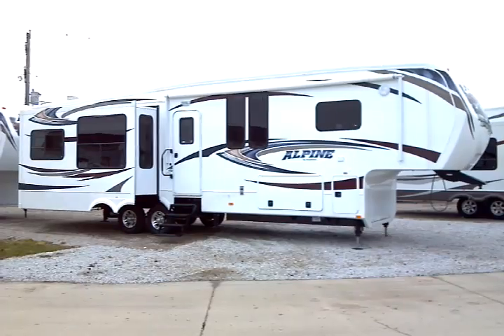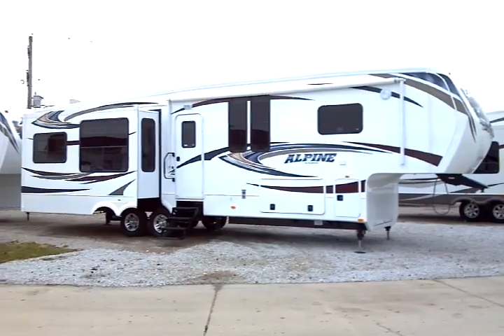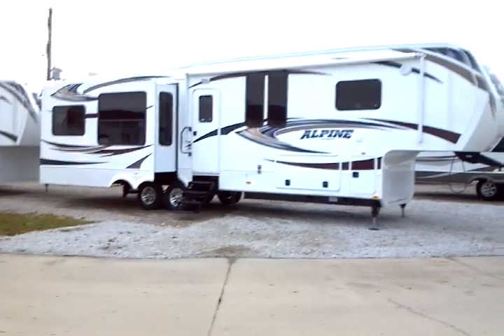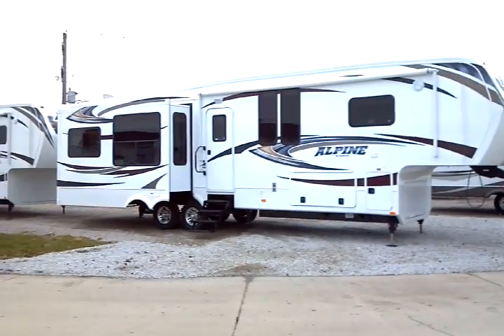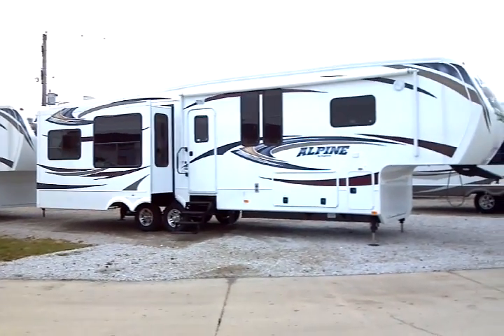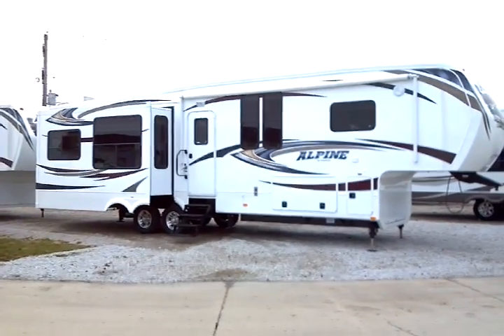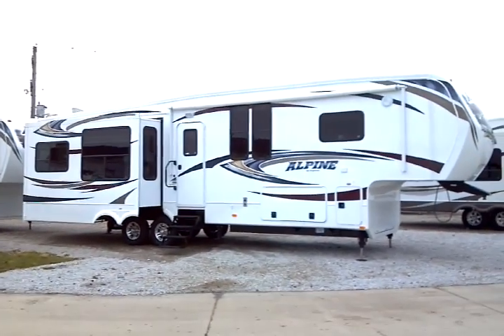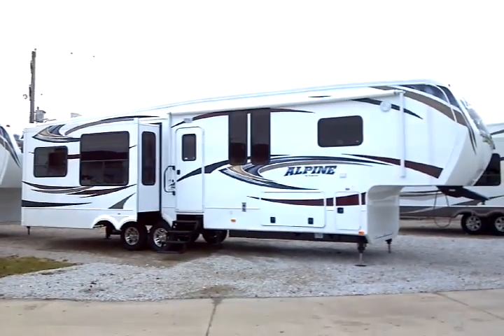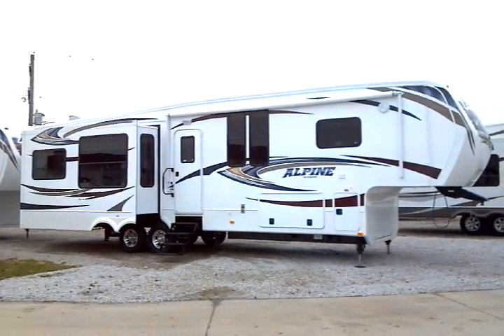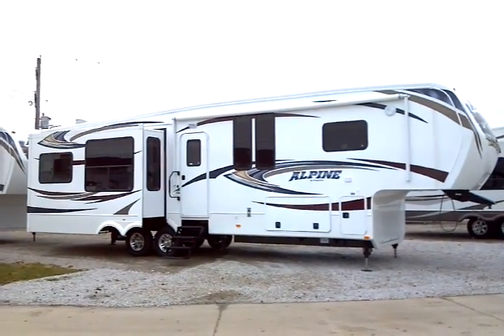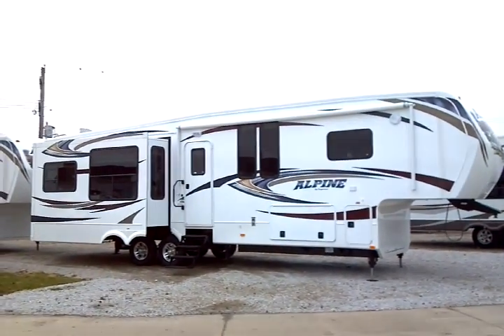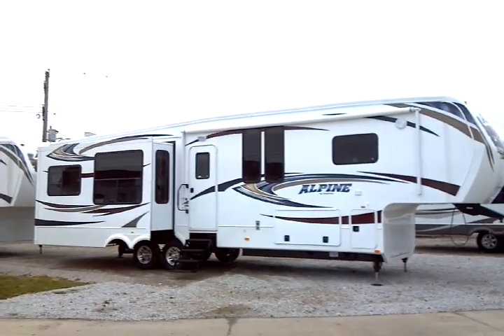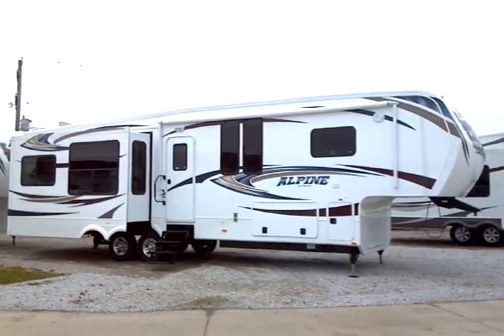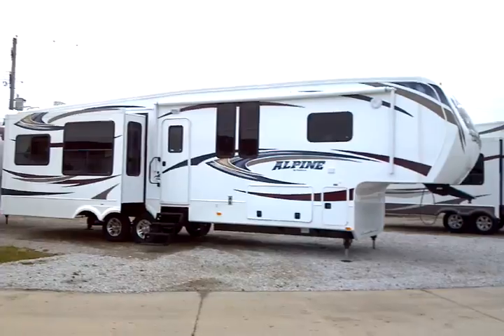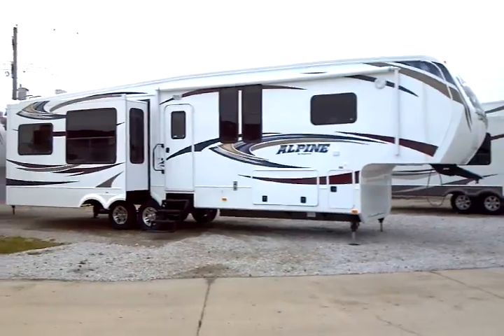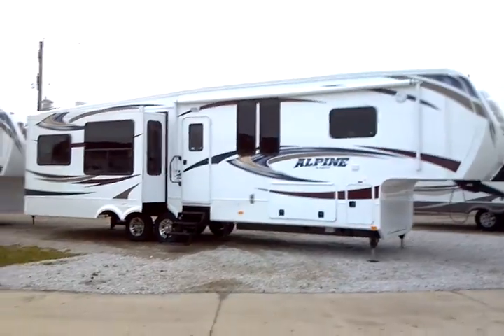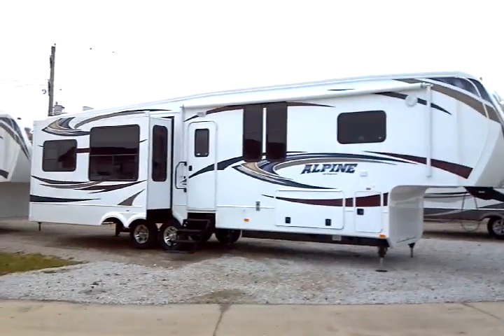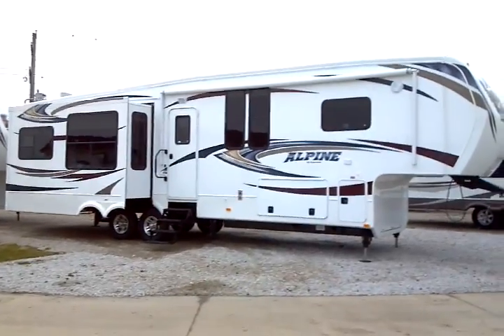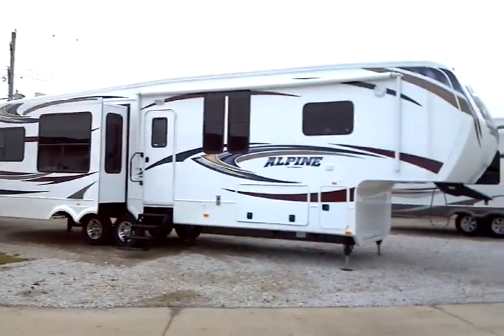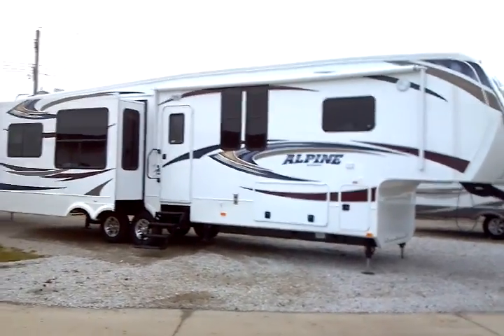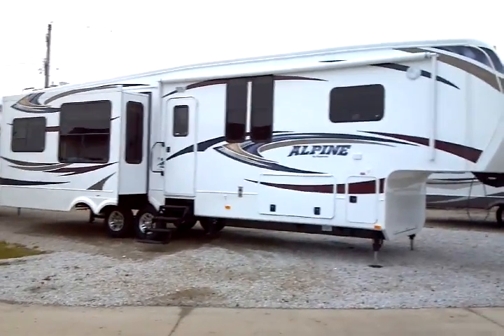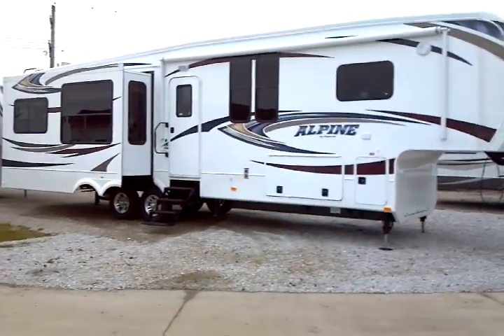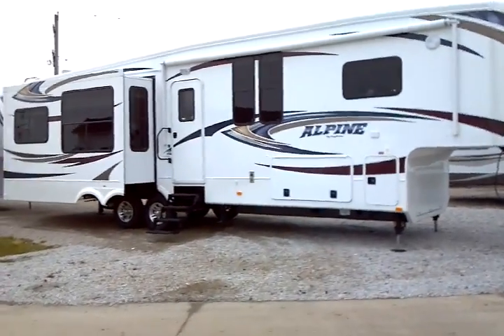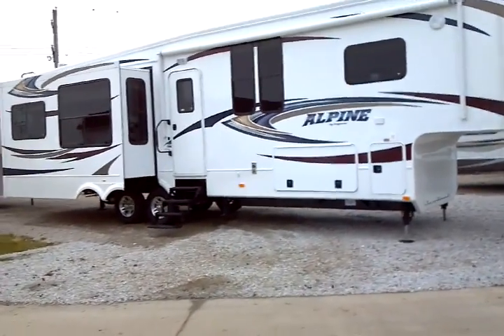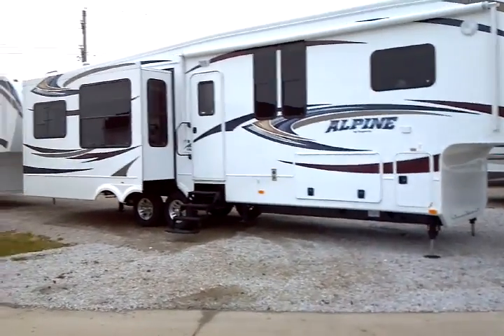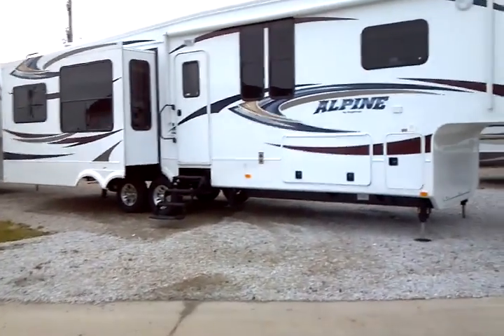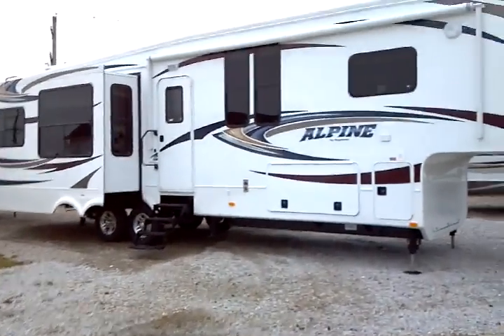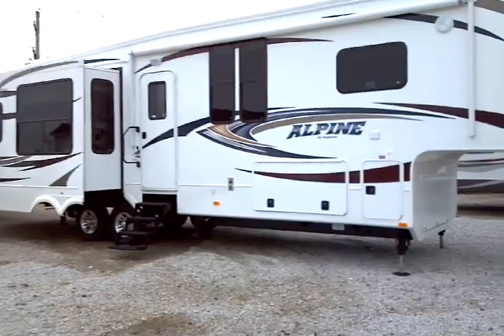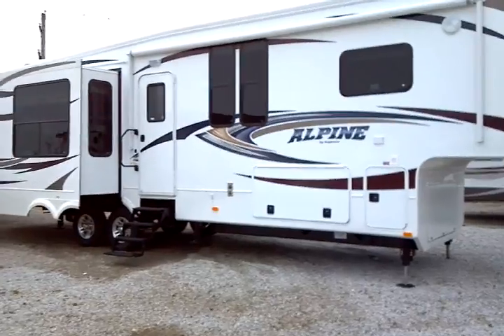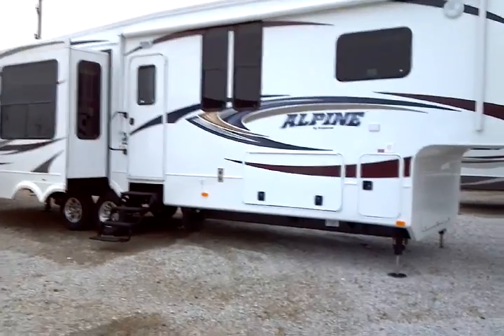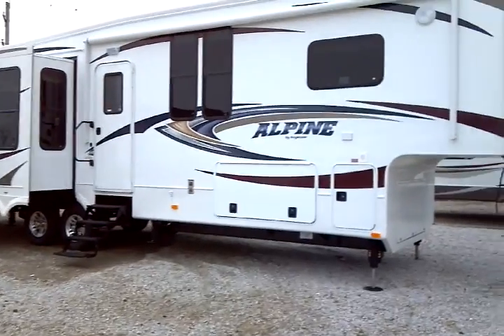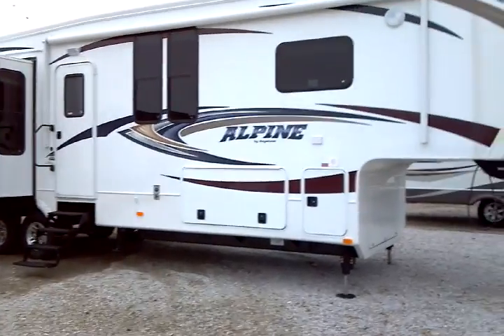This is a 2012 Alpine model 3500 RE manufactured by Keystone. This presentation is brought to you by Terry Fraser's RV Center in Eldridge, Iowa.